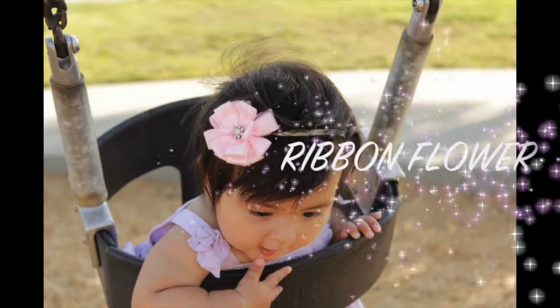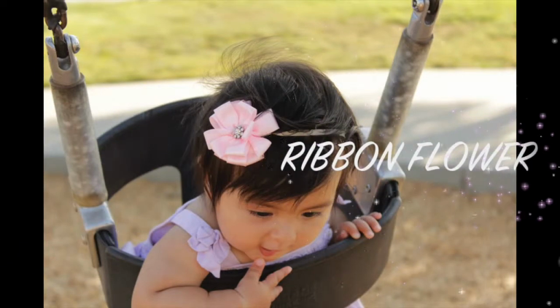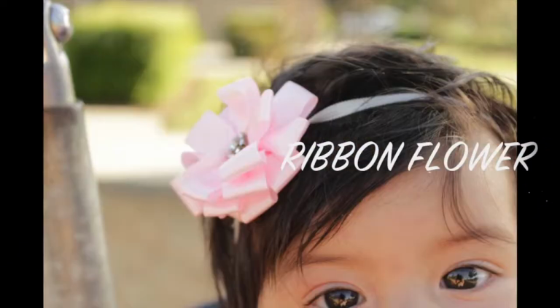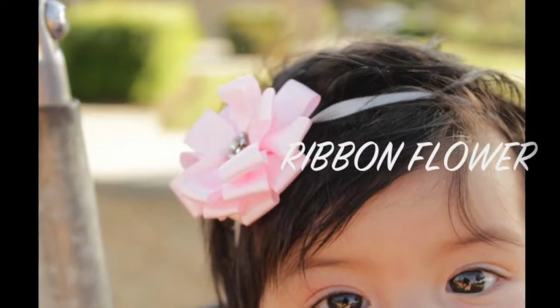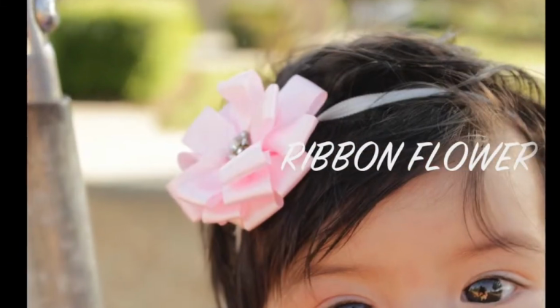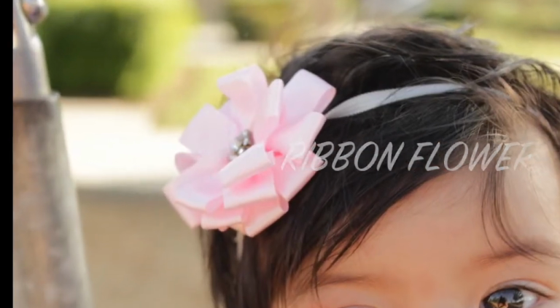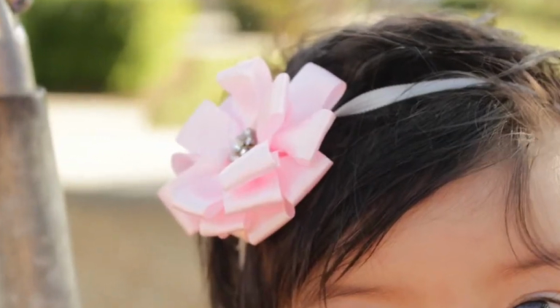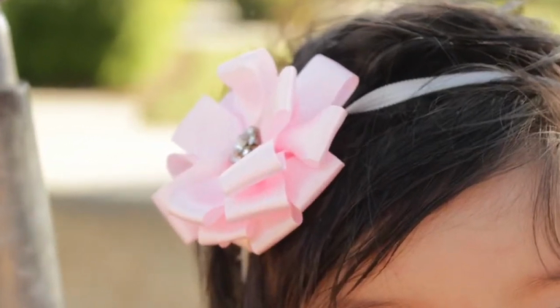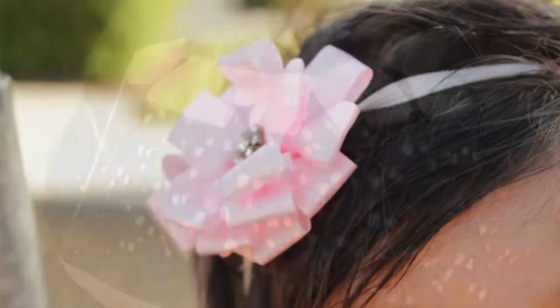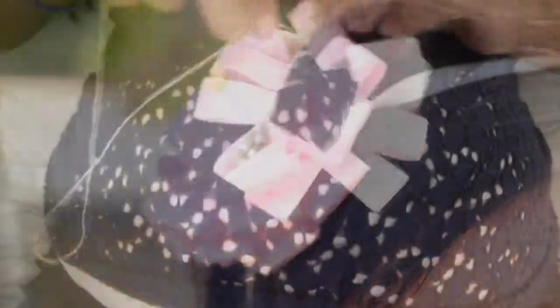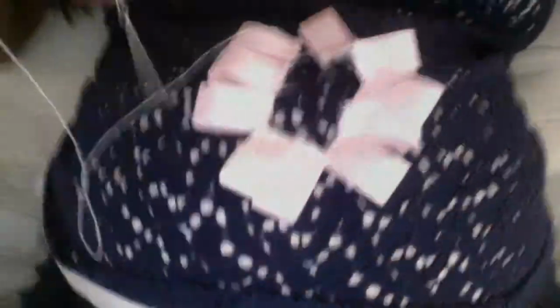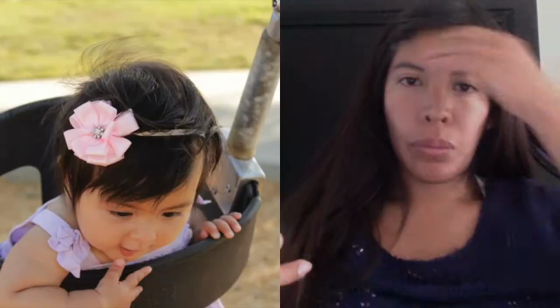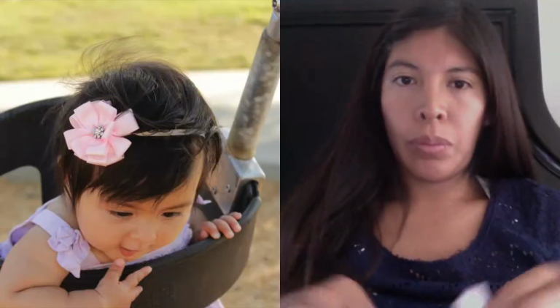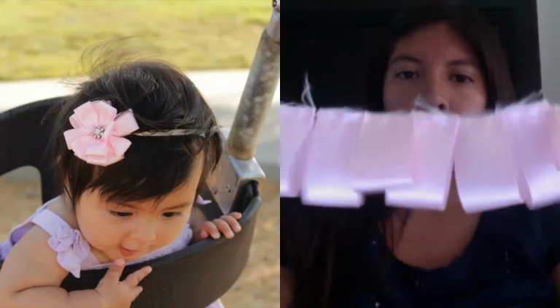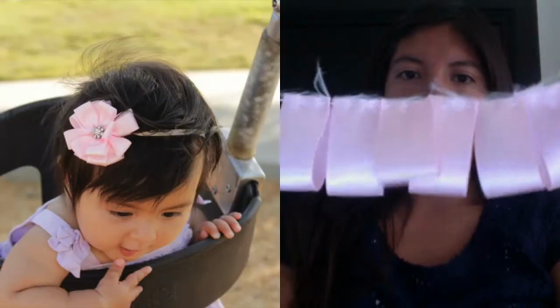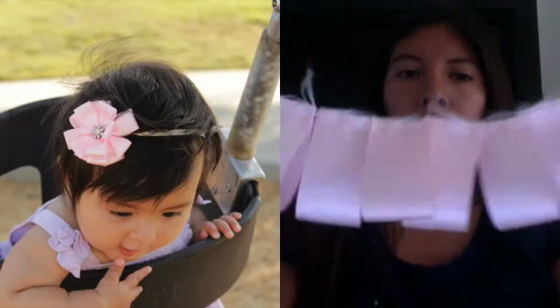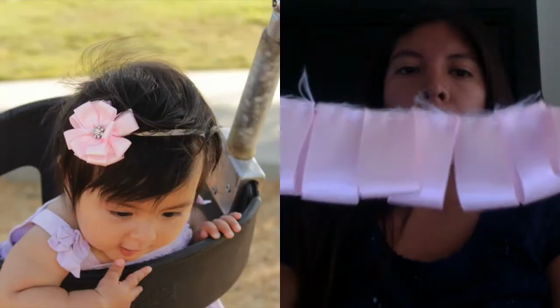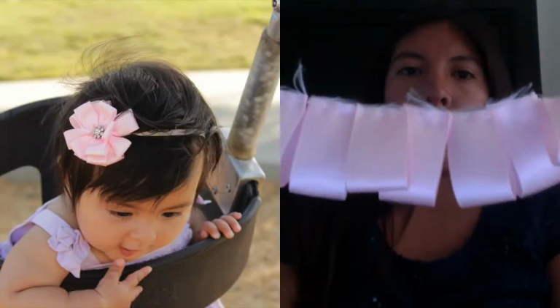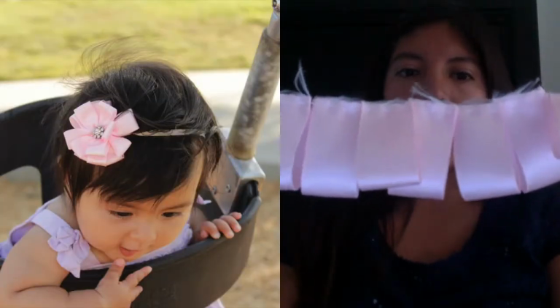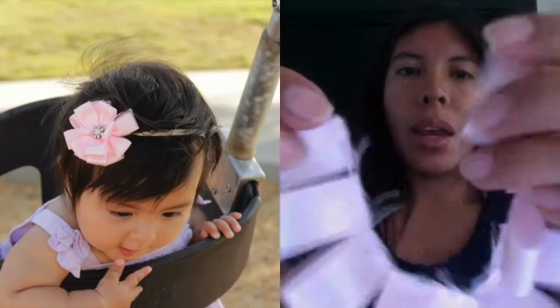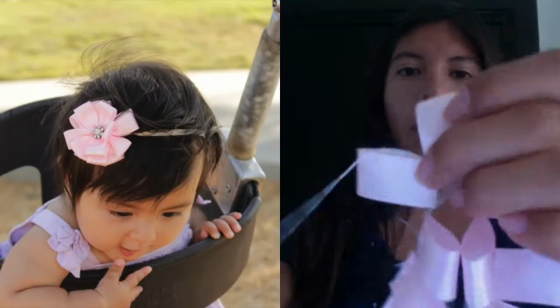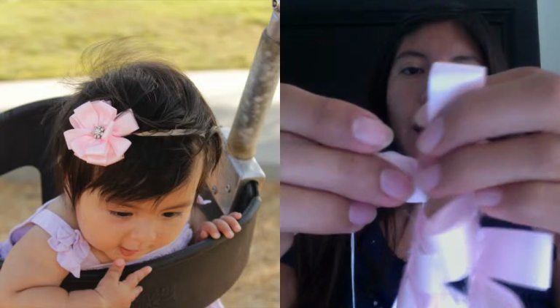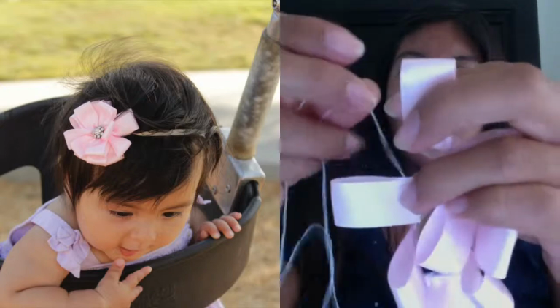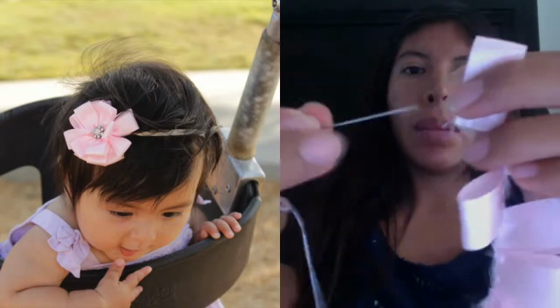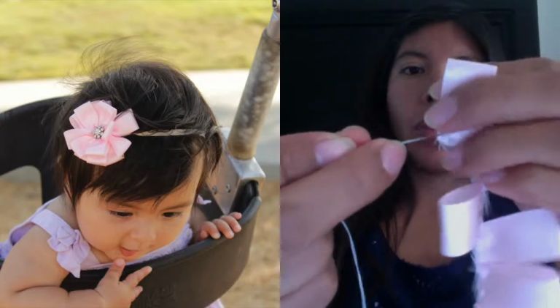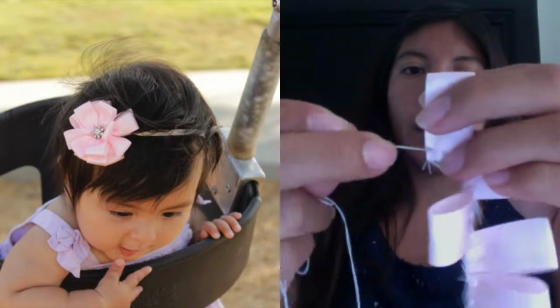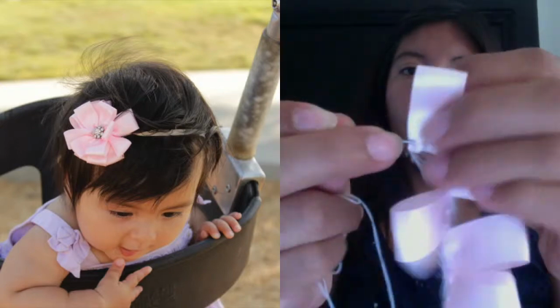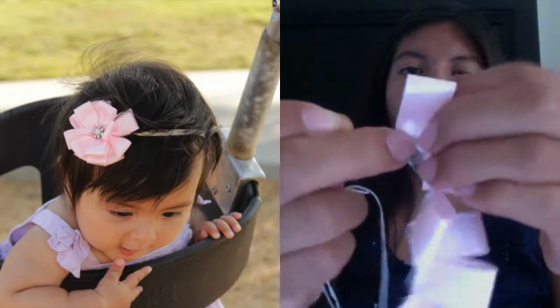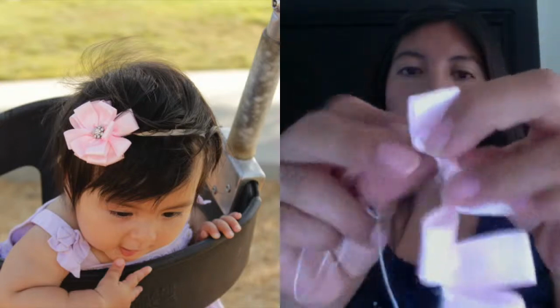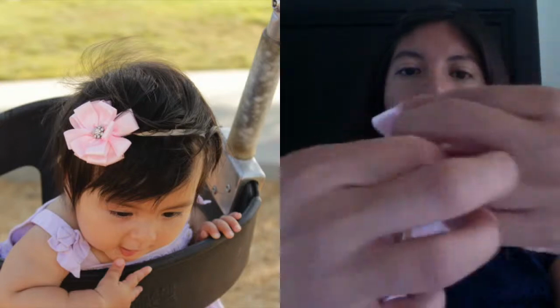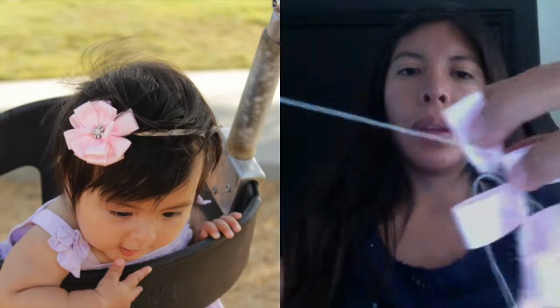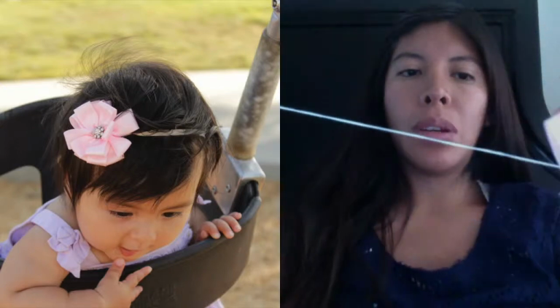This is a quick tutorial on how I made this ribbon flower. First of all, I took three and a half inch pieces of ribbon, folded them in half, and stitched them through with a needle and thread.